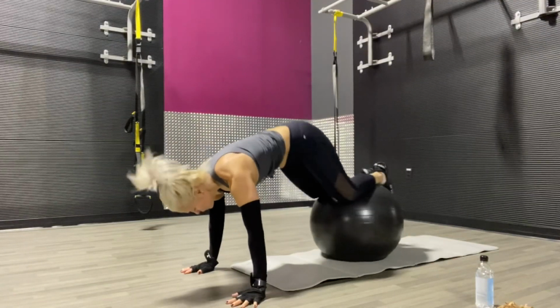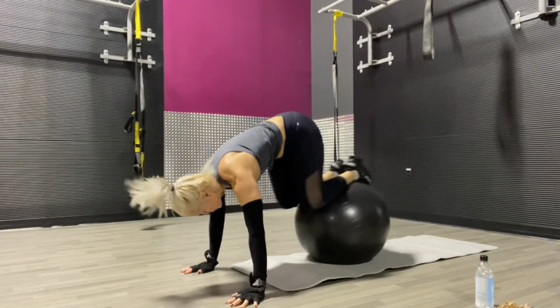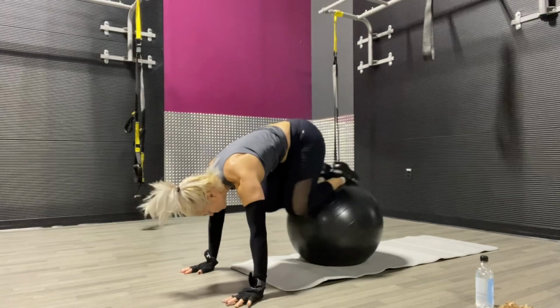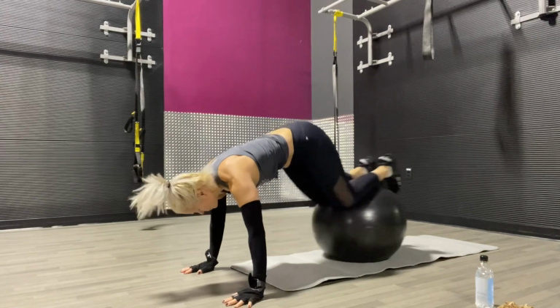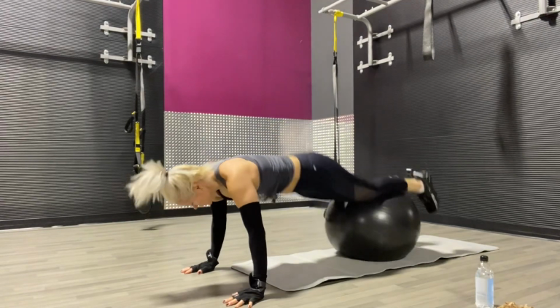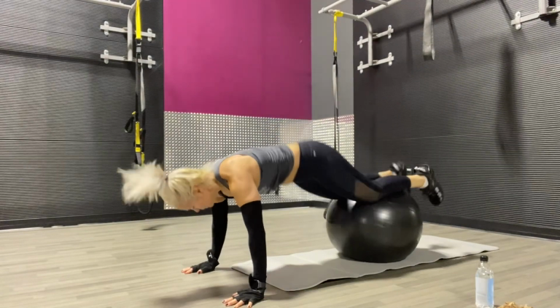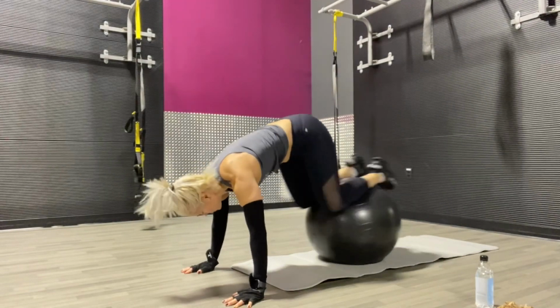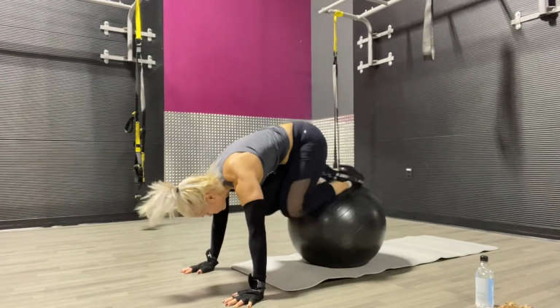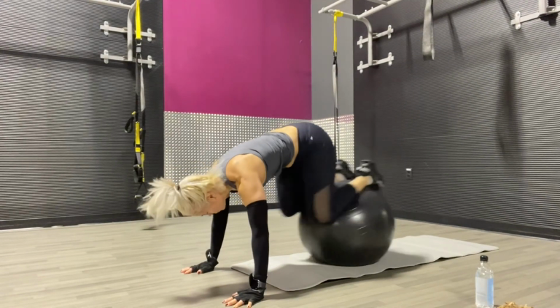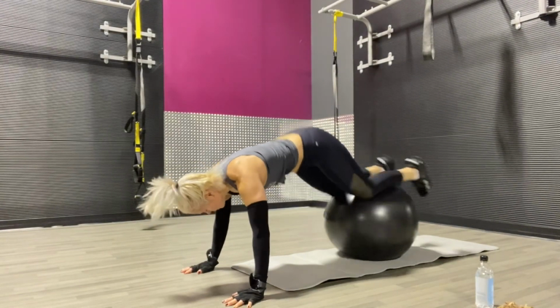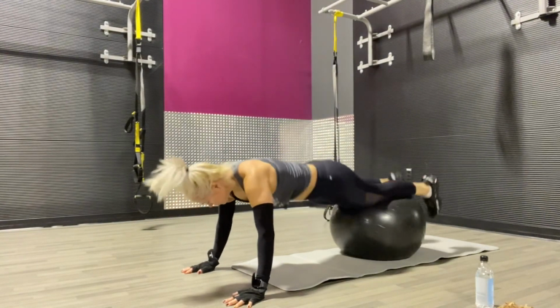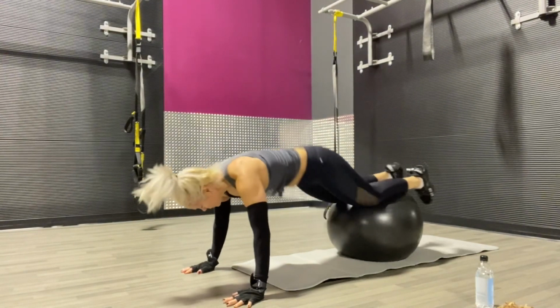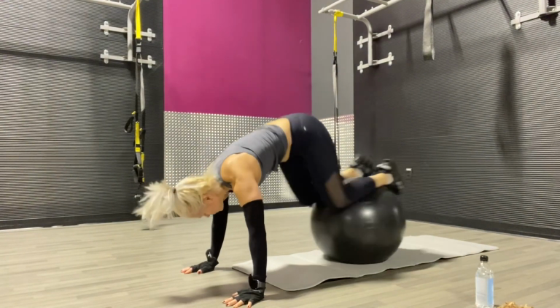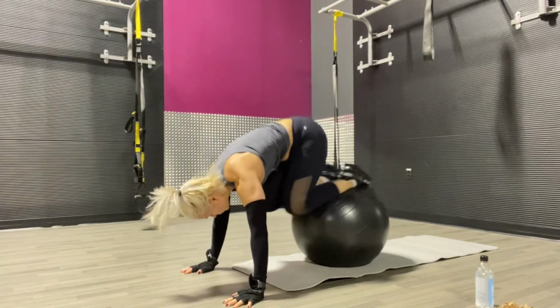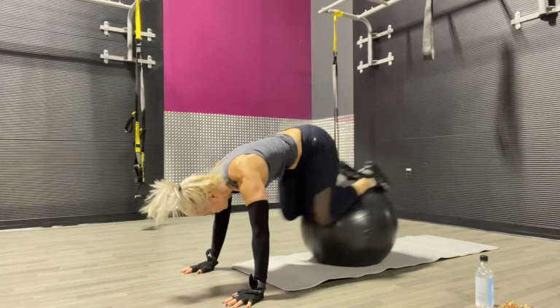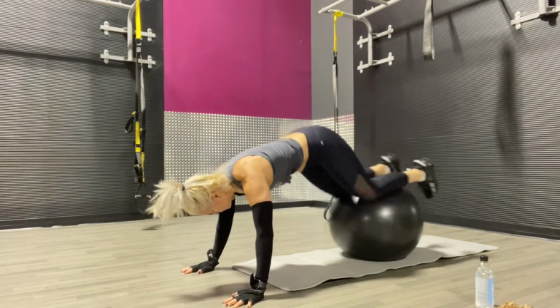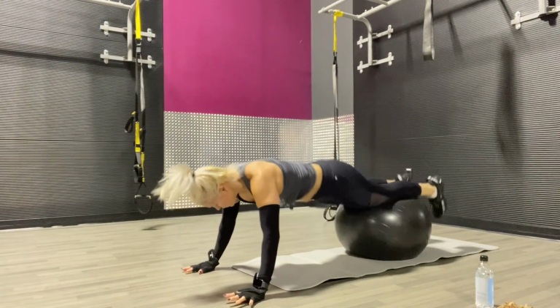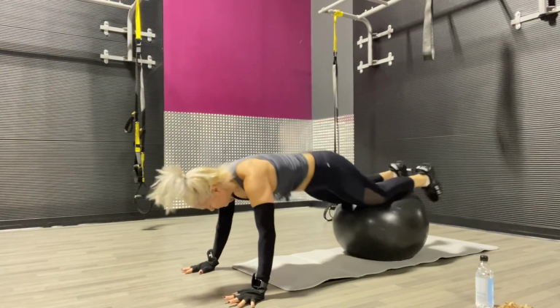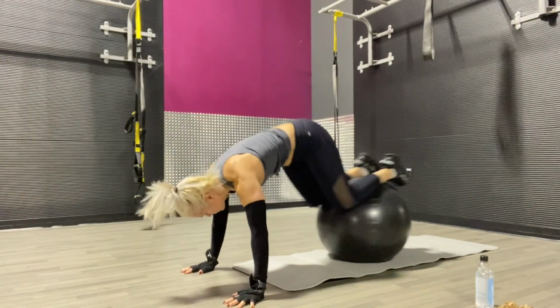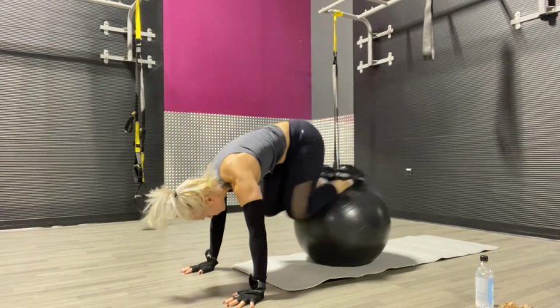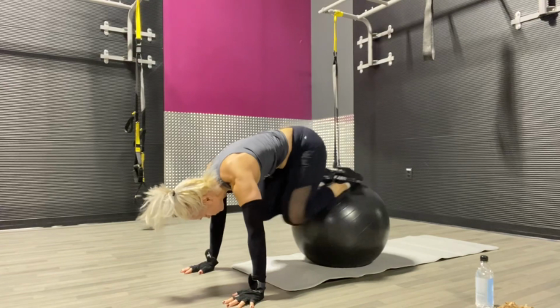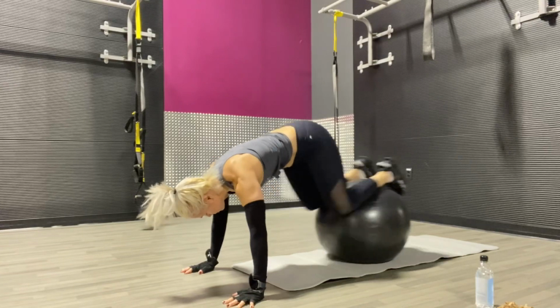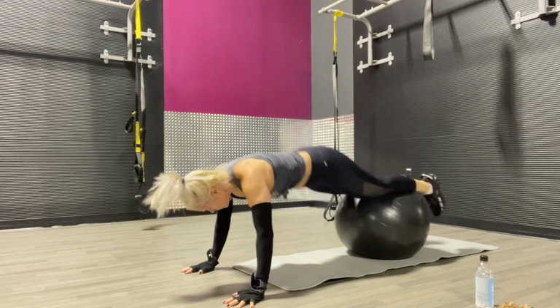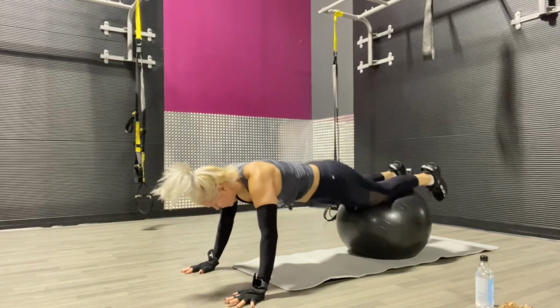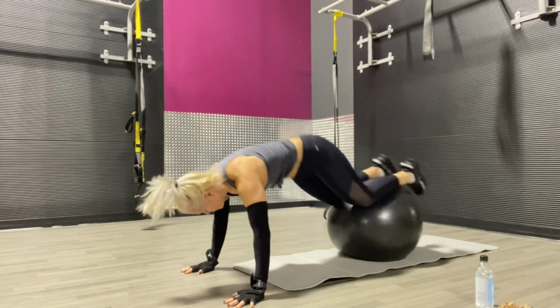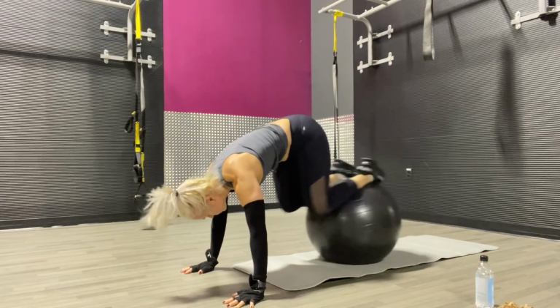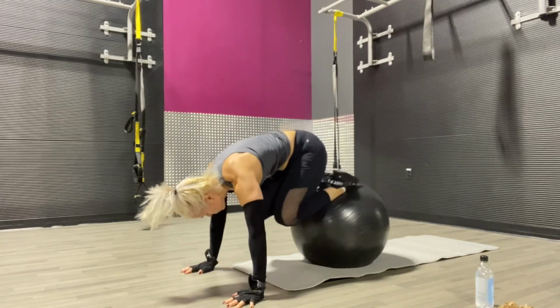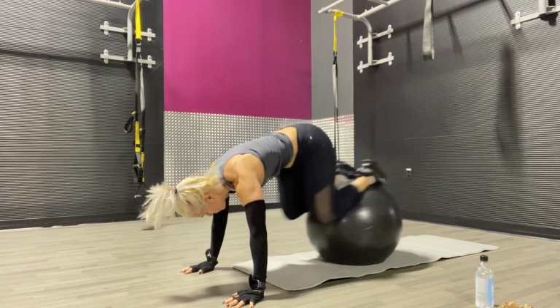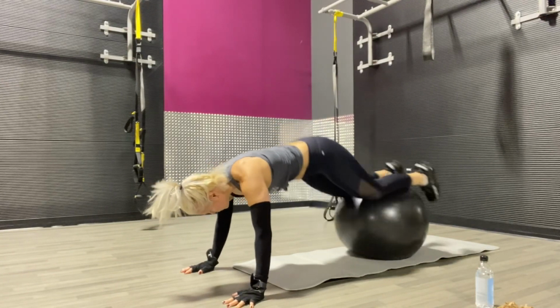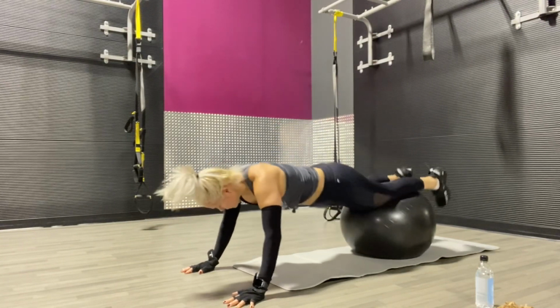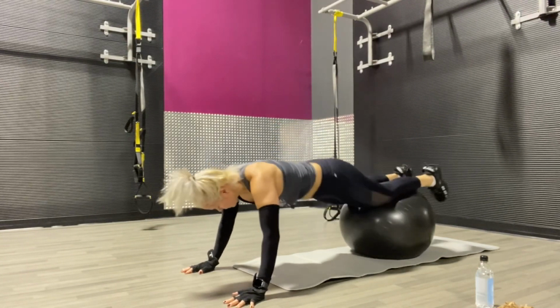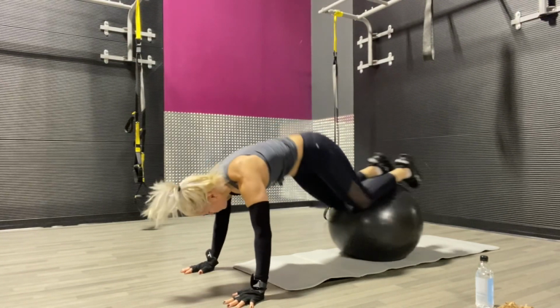Next we have stability ball knee tucks. Inhale out and exhale in.